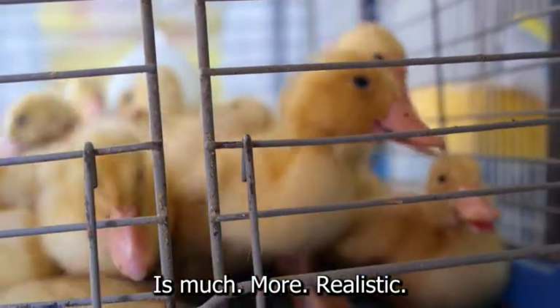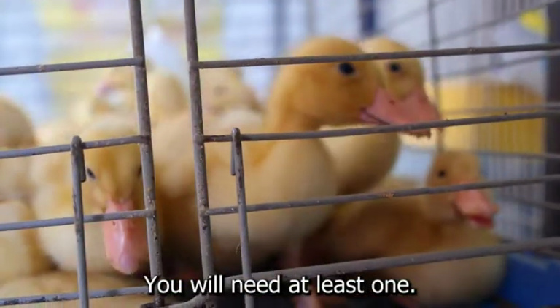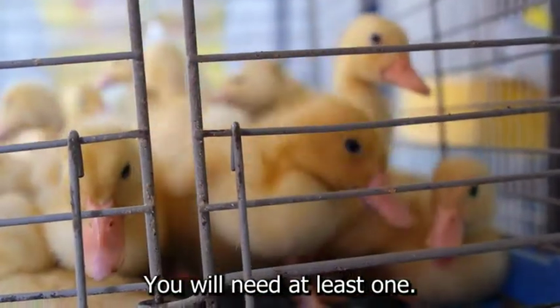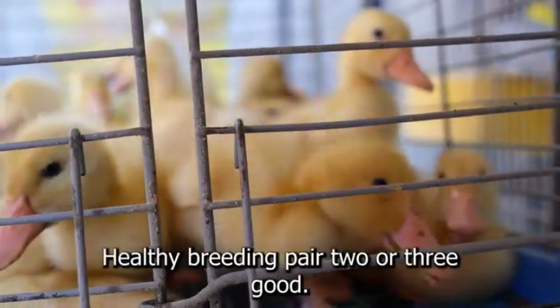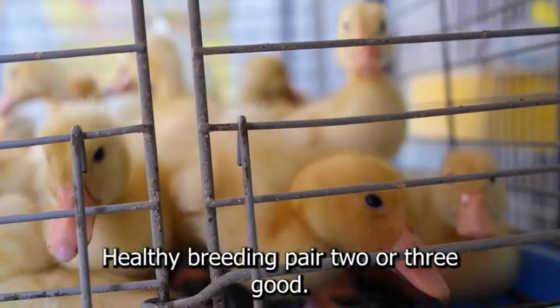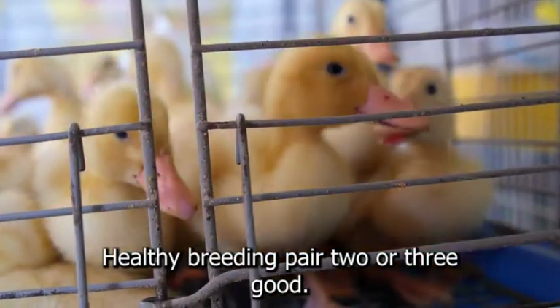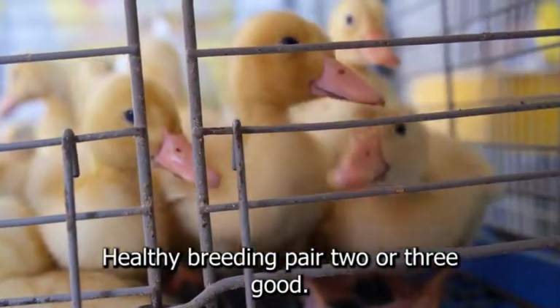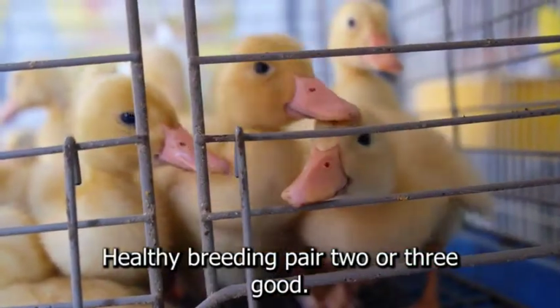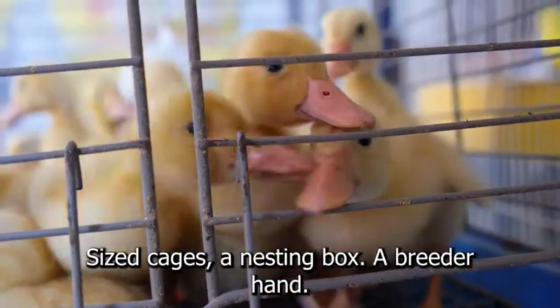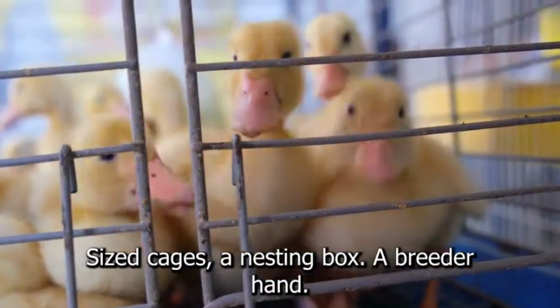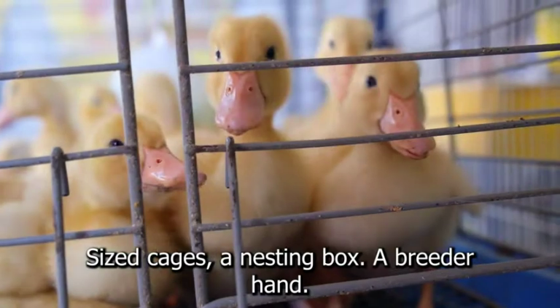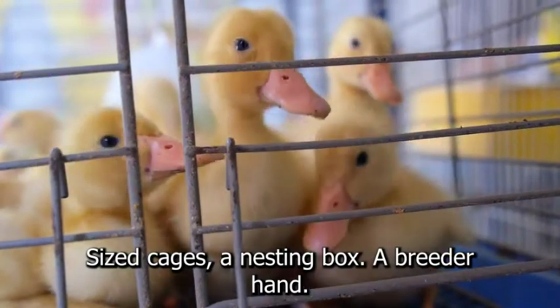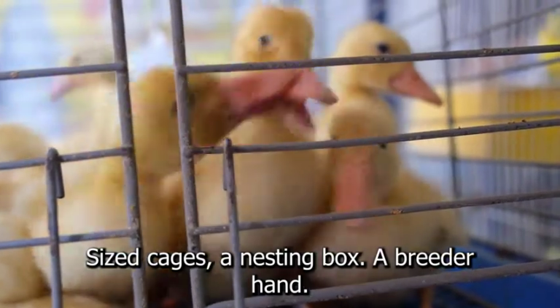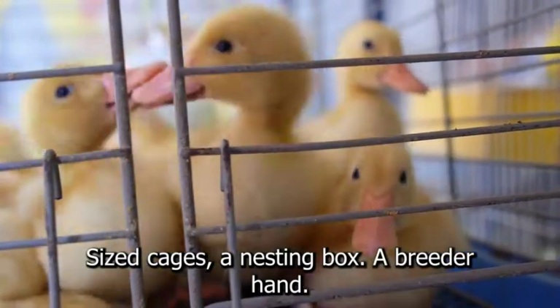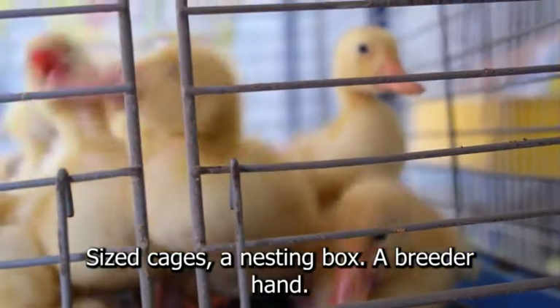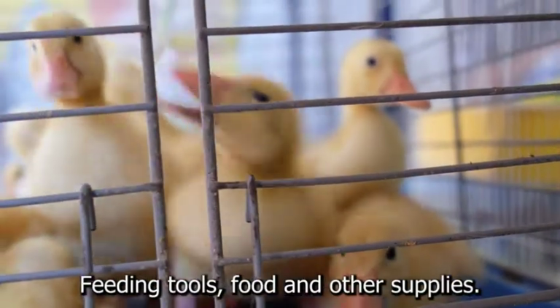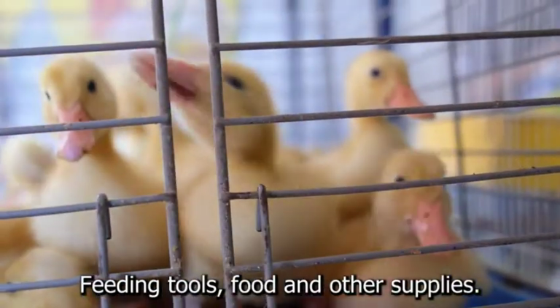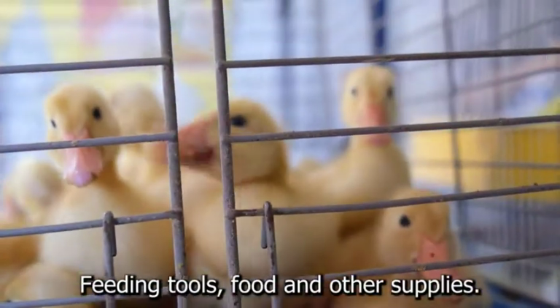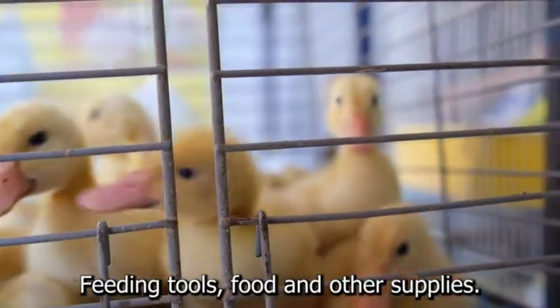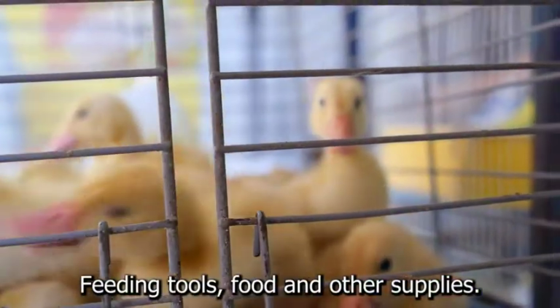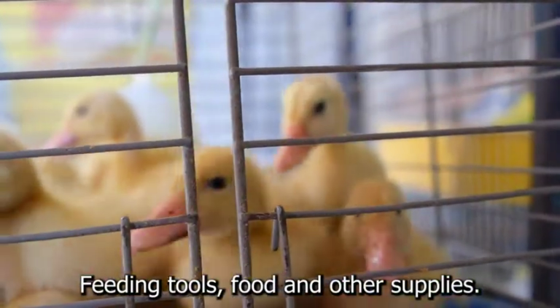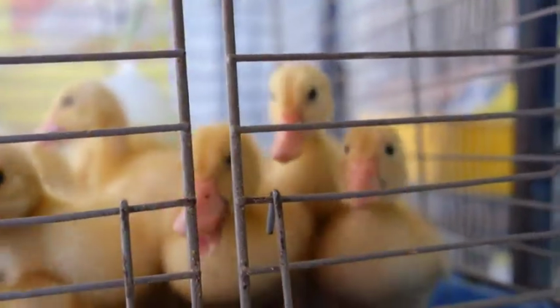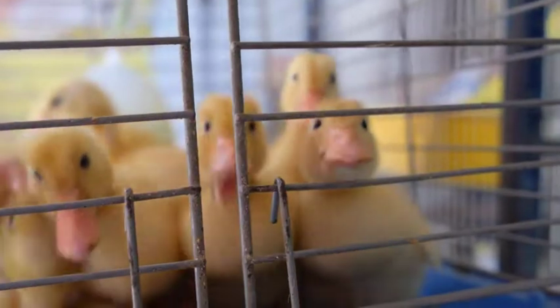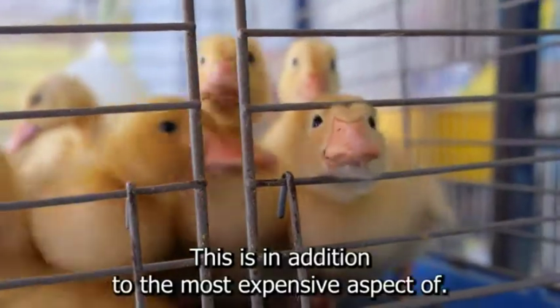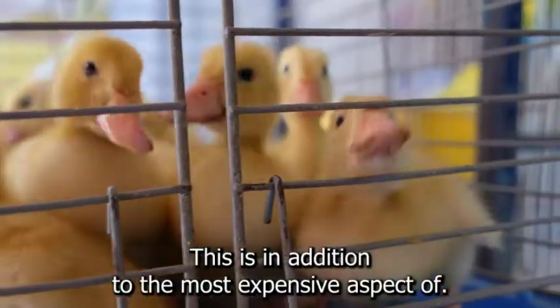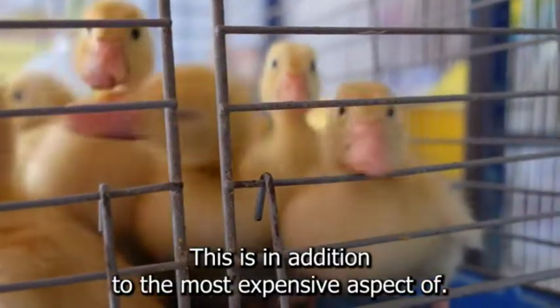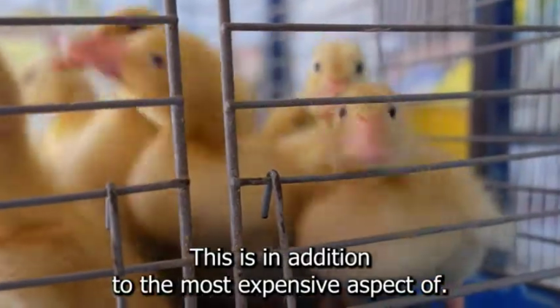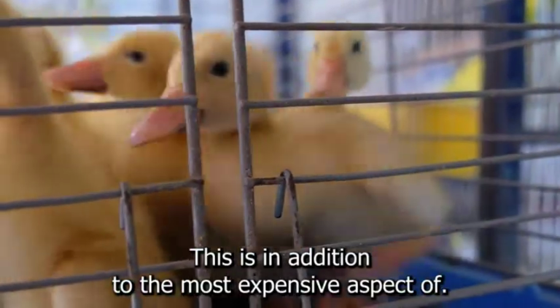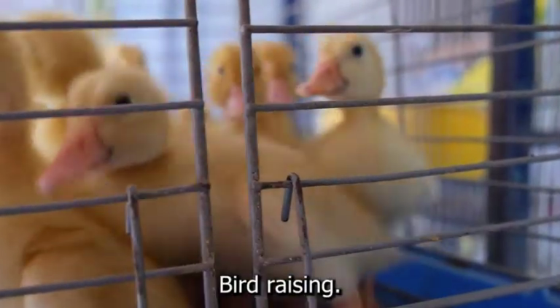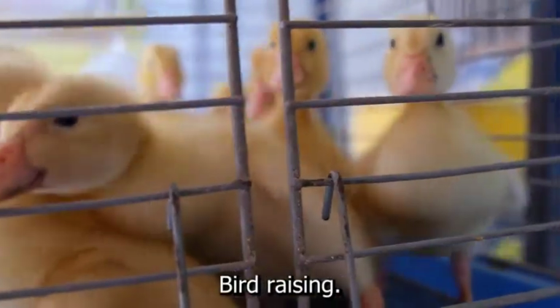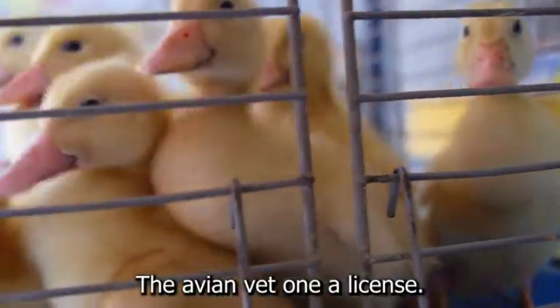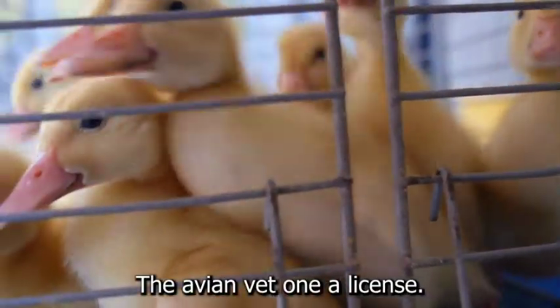You will need at least one healthy breeding pair, two or three good-sized cages, a nesting box, a brooder, hand-feeding tools, food, and other supplies. This is in addition to the most expensive aspect of bird raising, the avian vet.